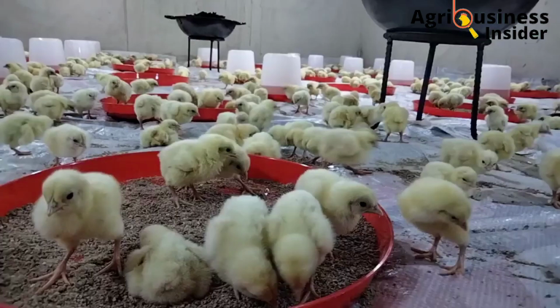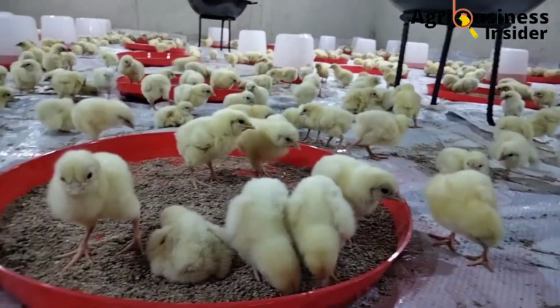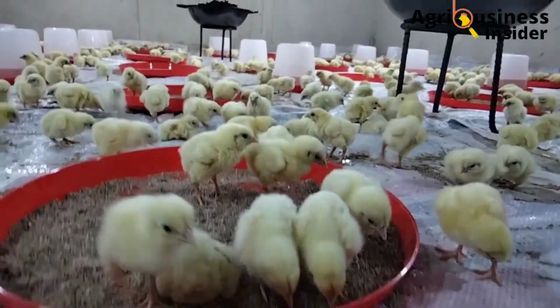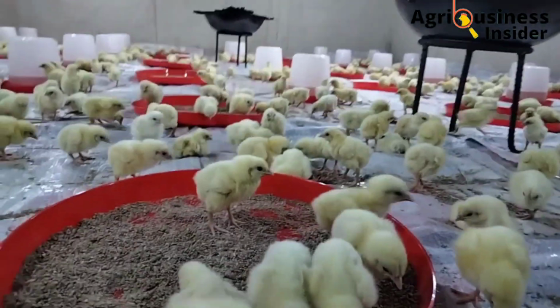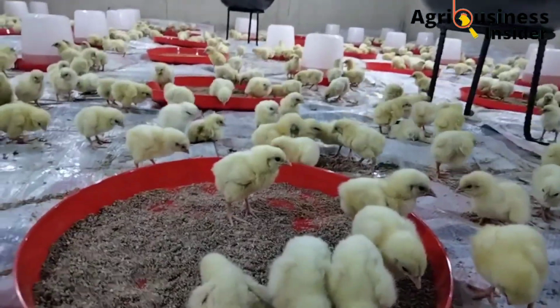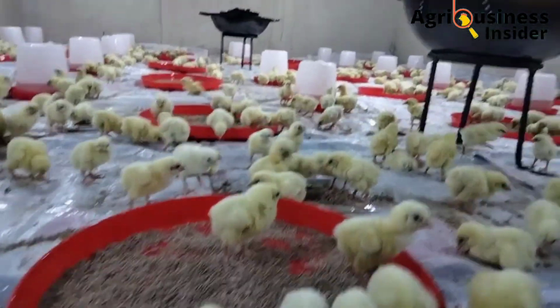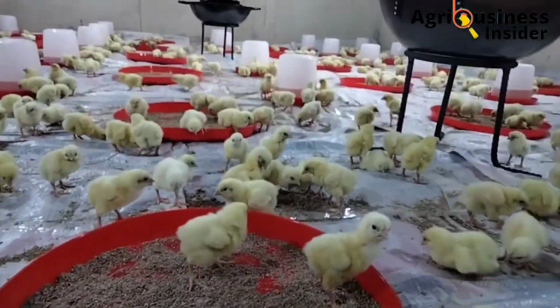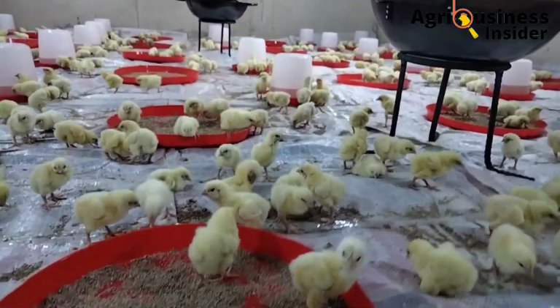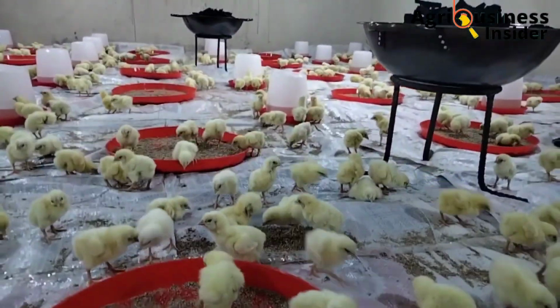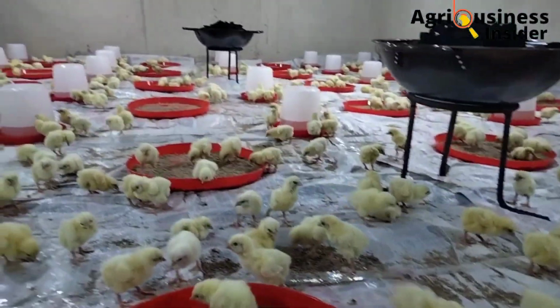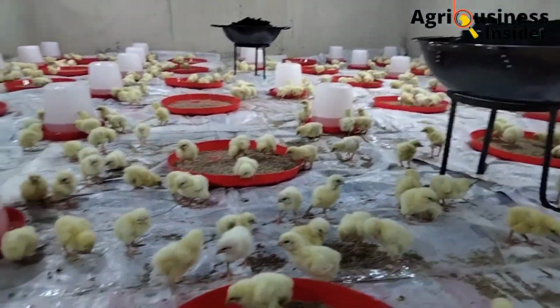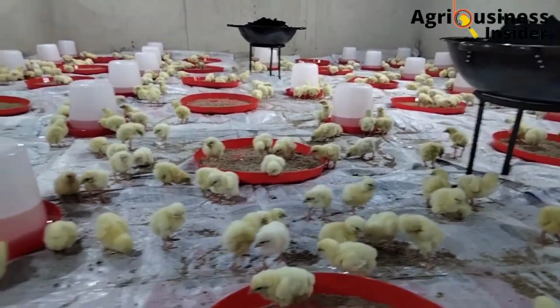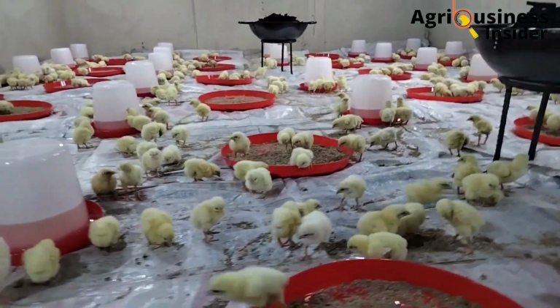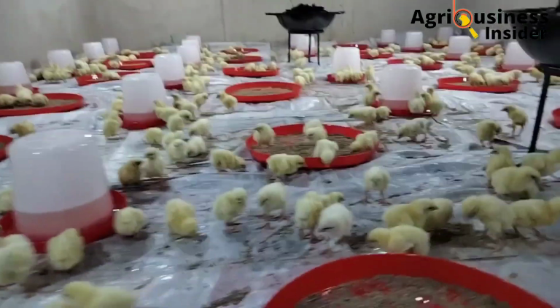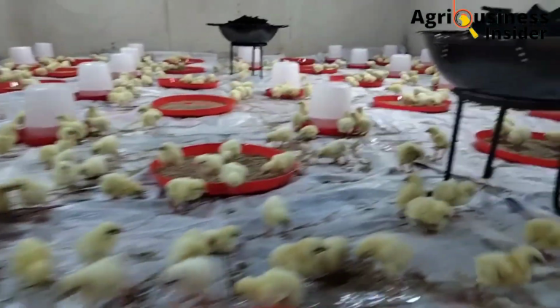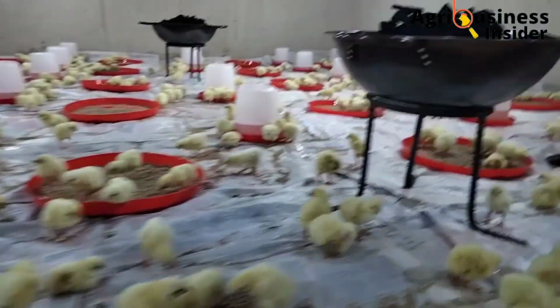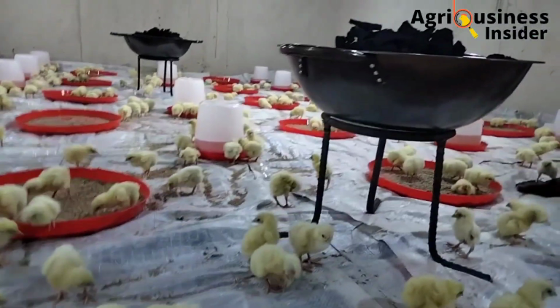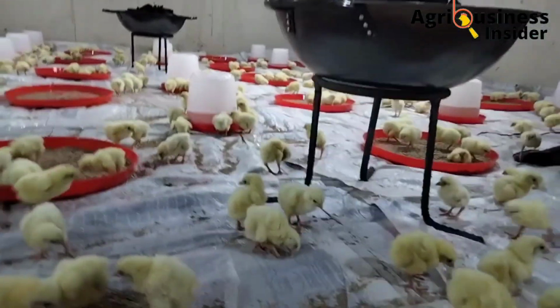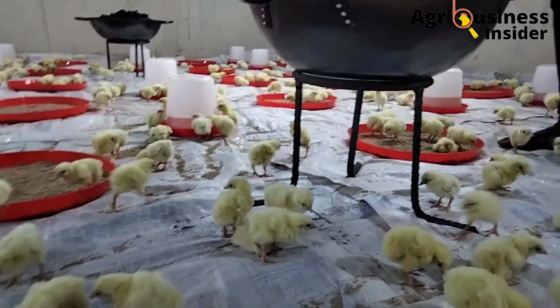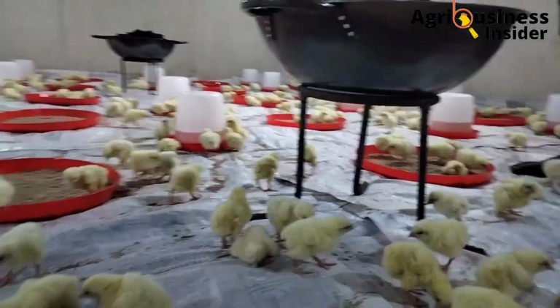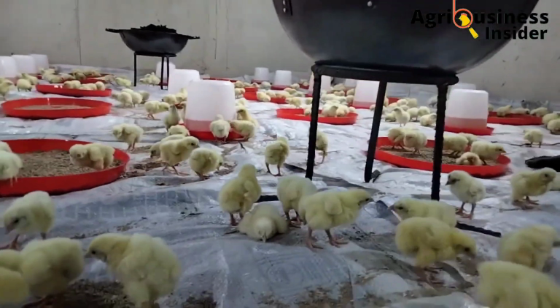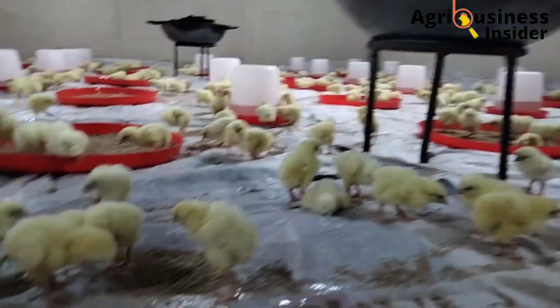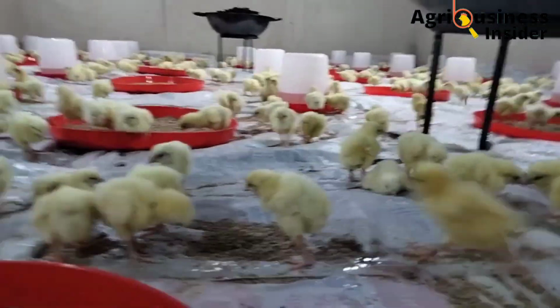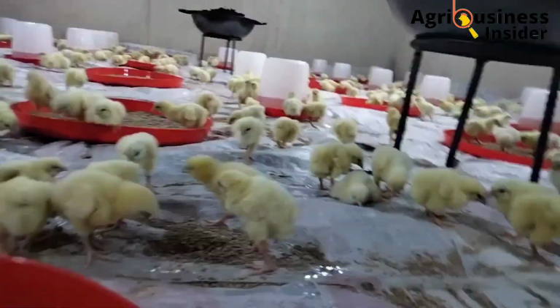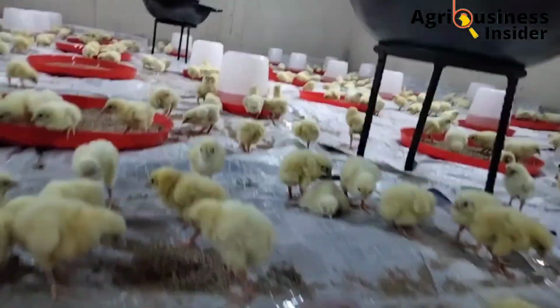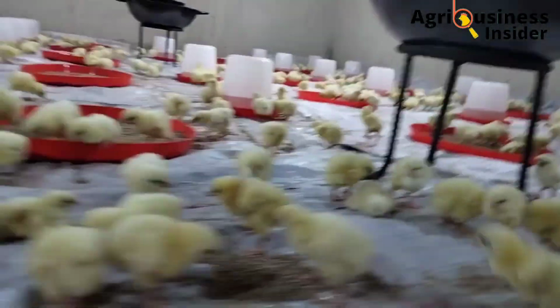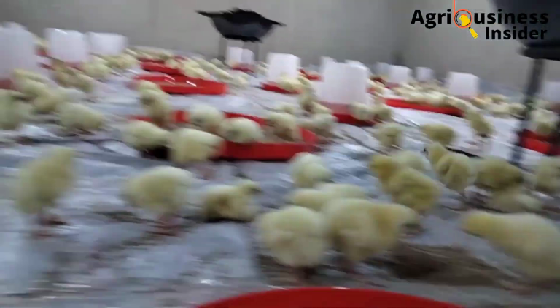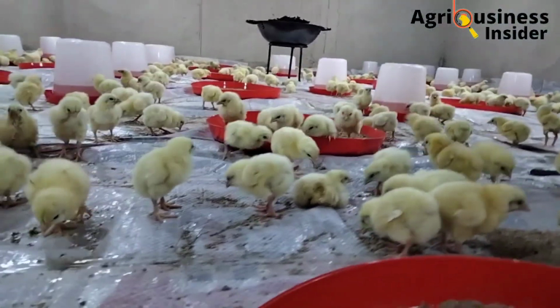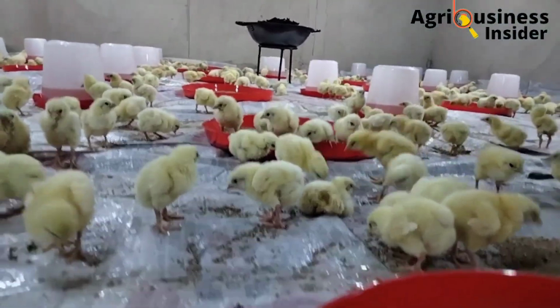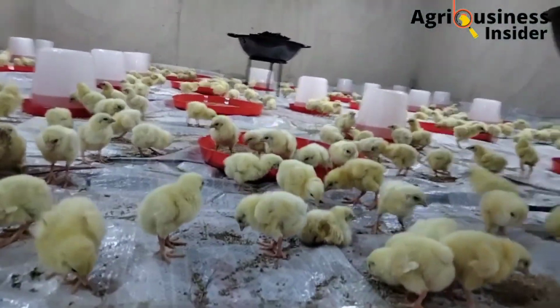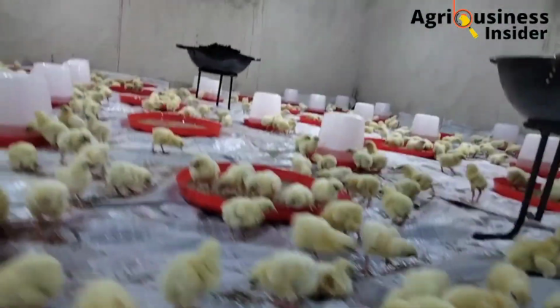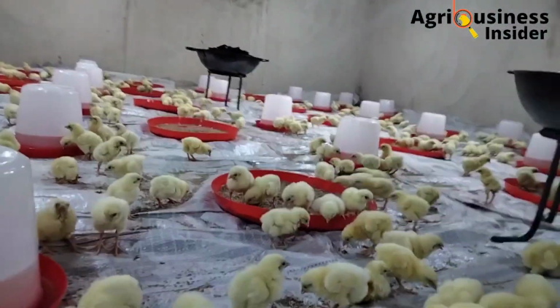Make sure that you hit the video on your screen right now so that you can learn how to boost the growth rate and increase egg production by adding ginger powder into your chicken feeds.